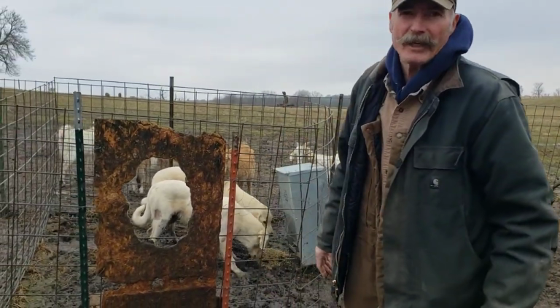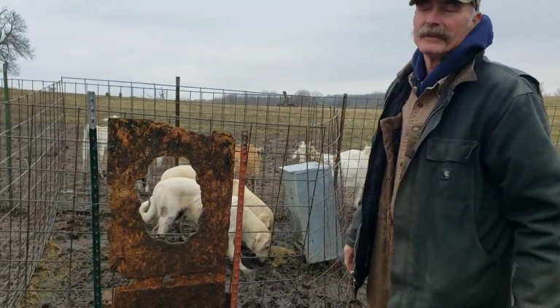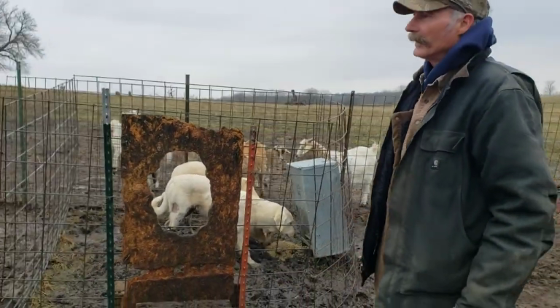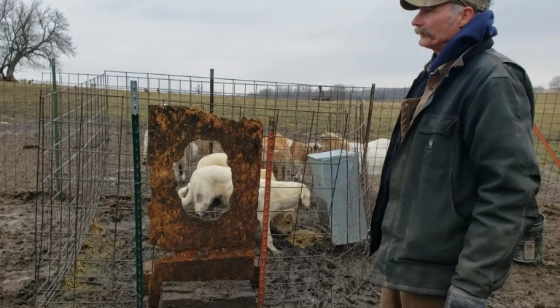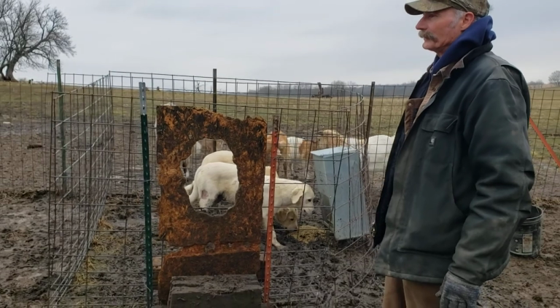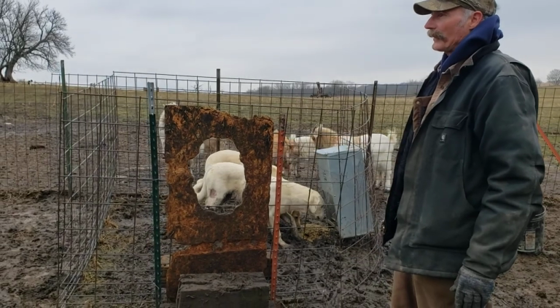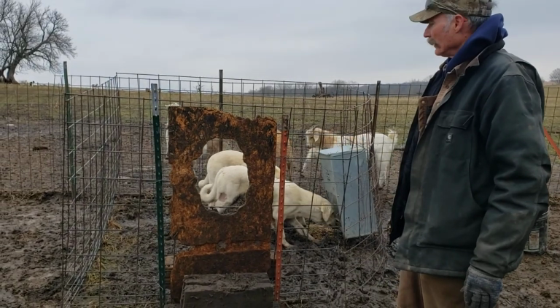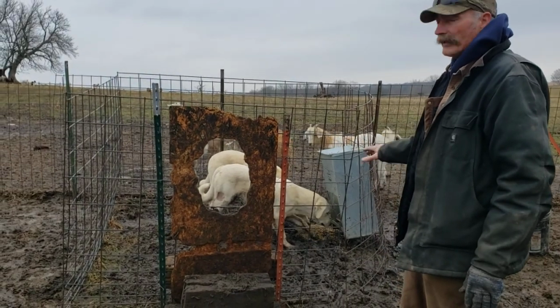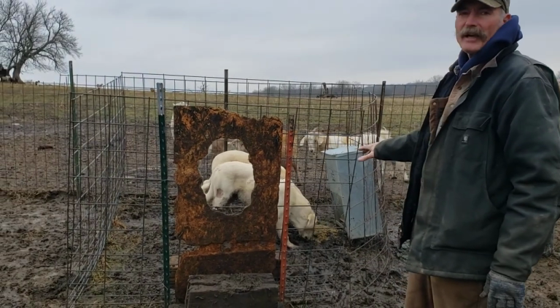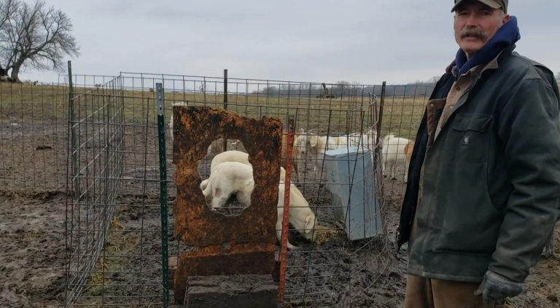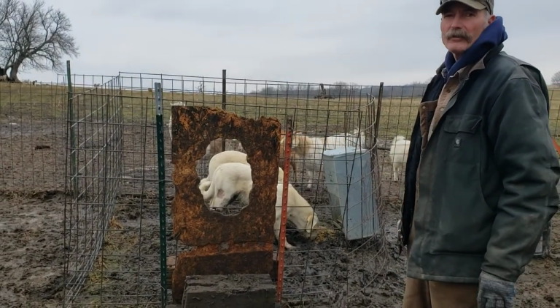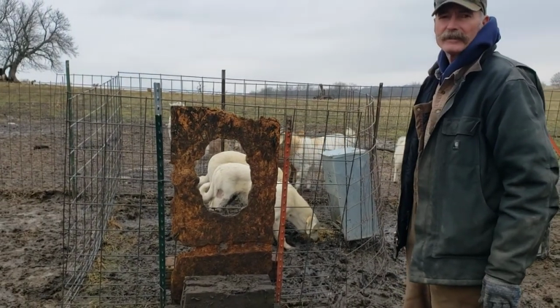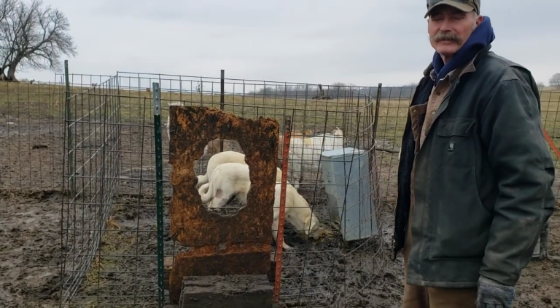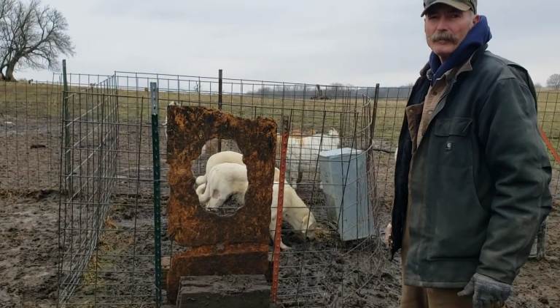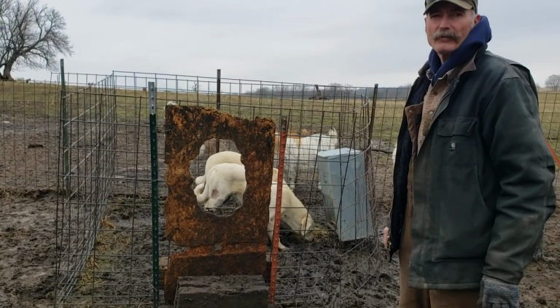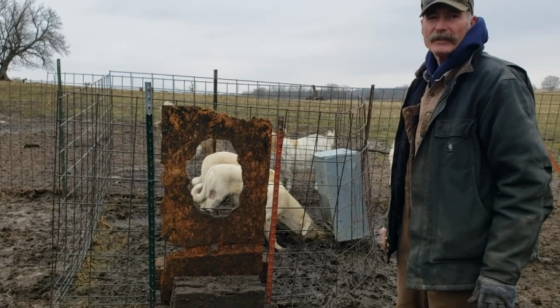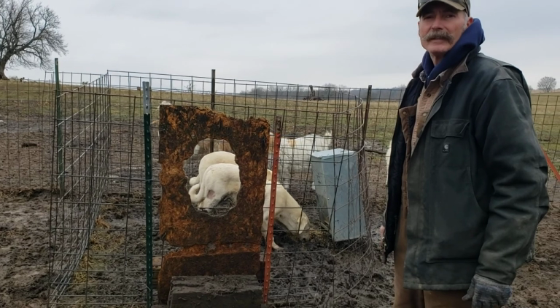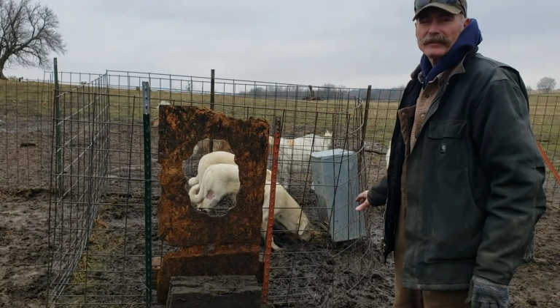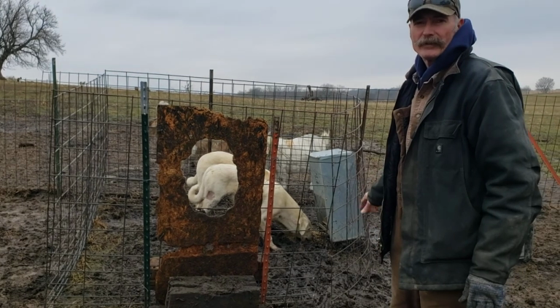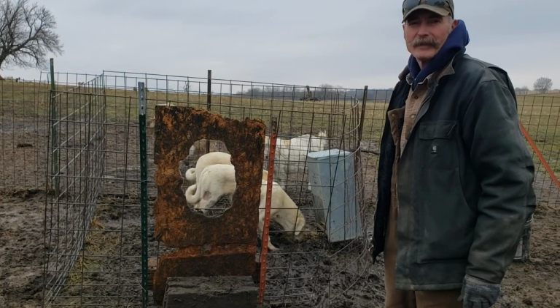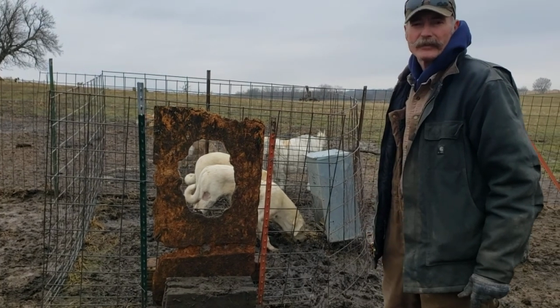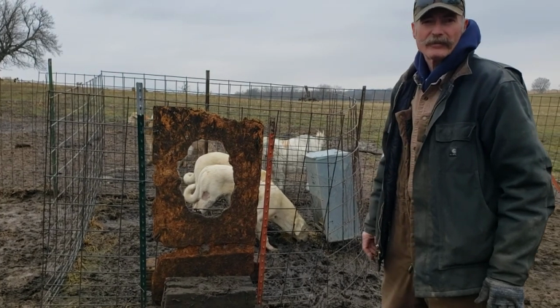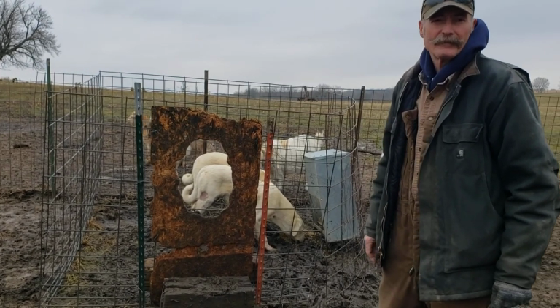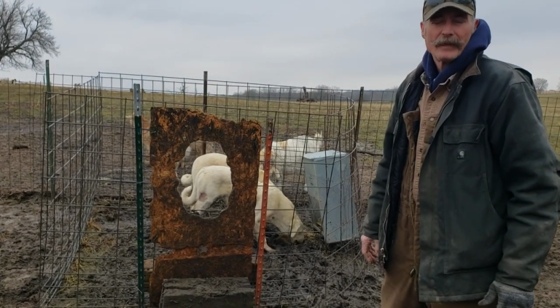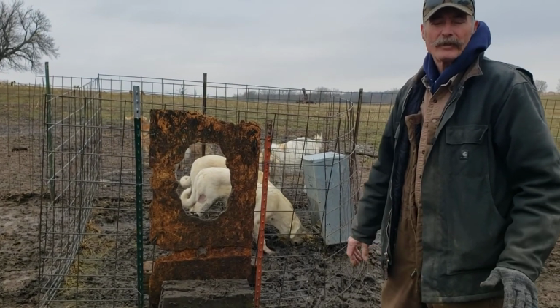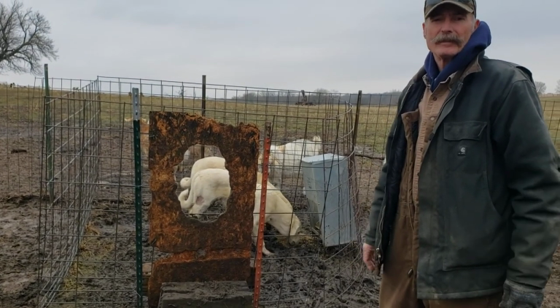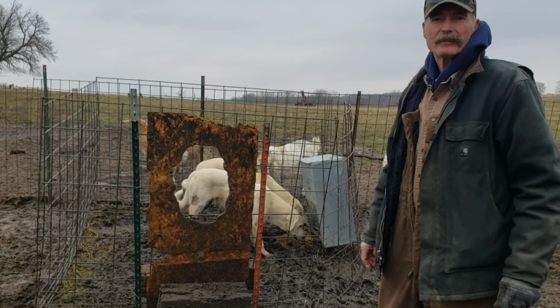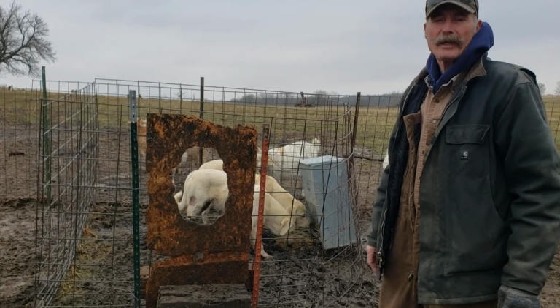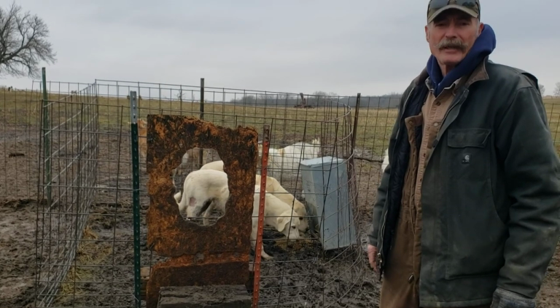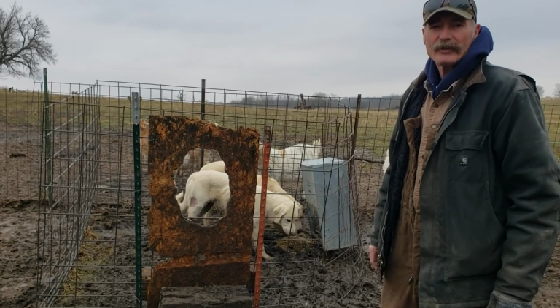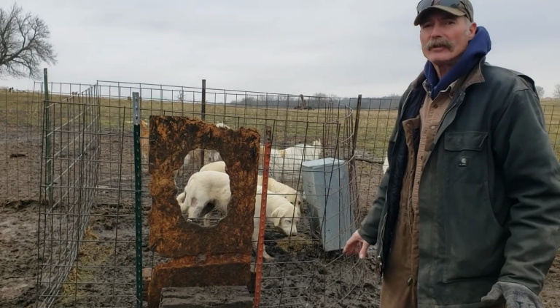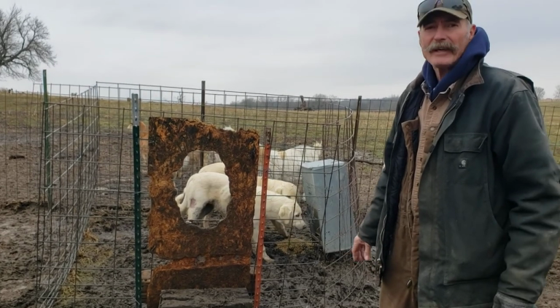Anyway, this is how you train your dogs to use the dog food feeder and eat the dog food. Greg Christensen. Be sure to like and subscribe if you like what you're seeing so you don't miss out.